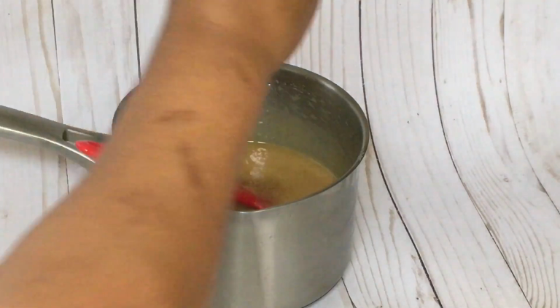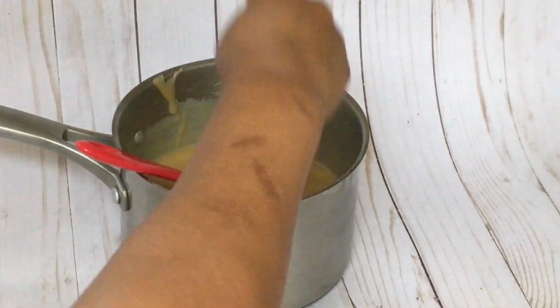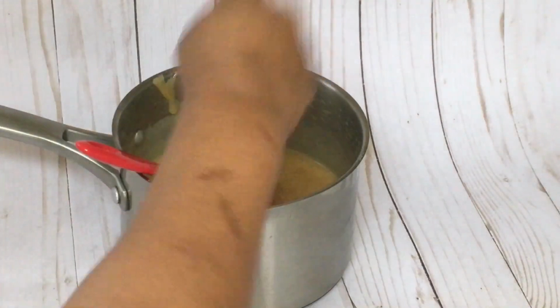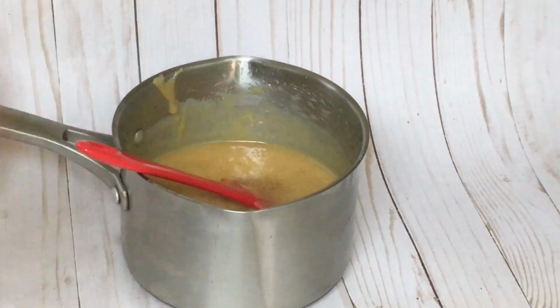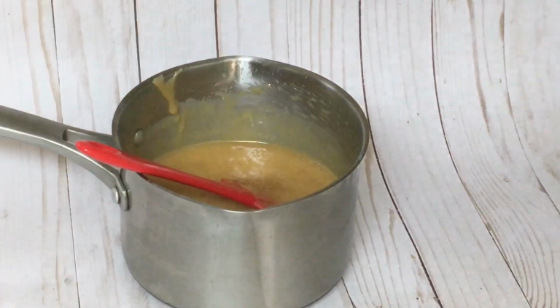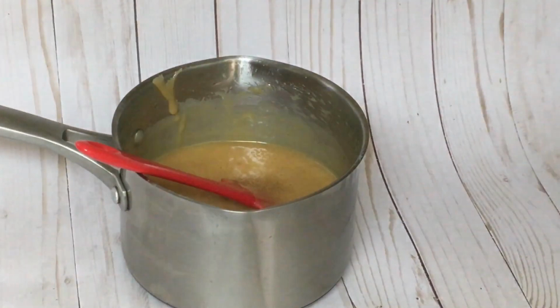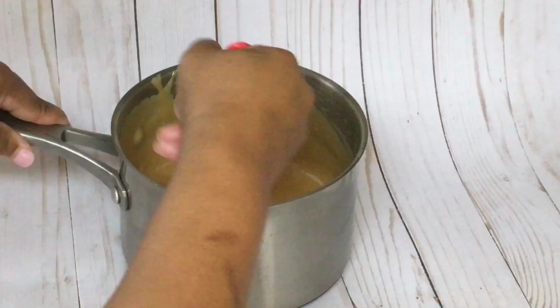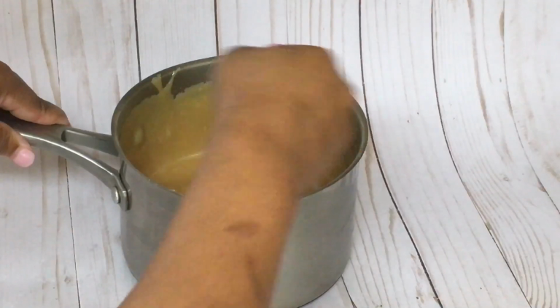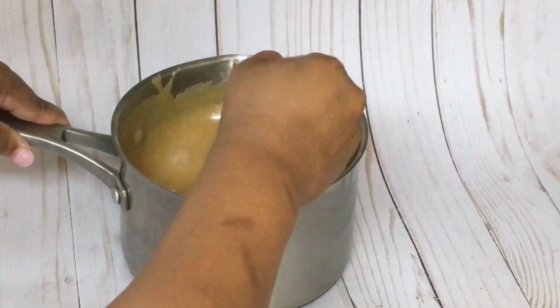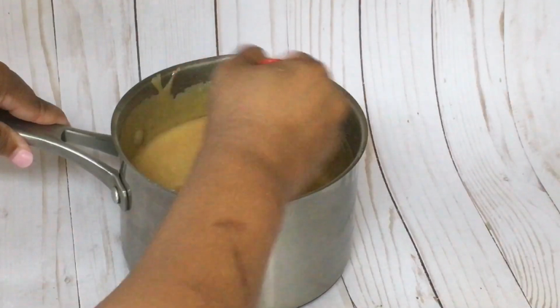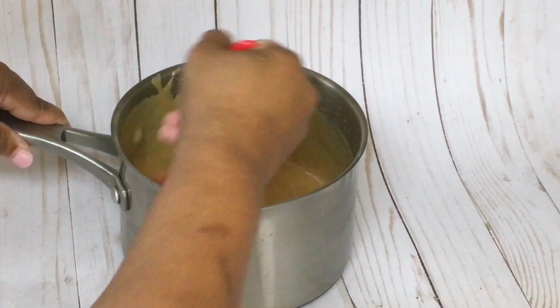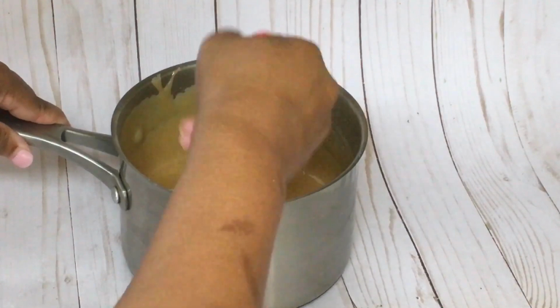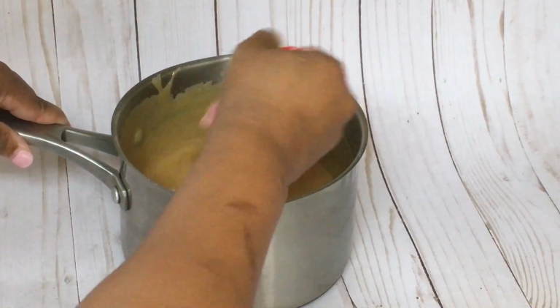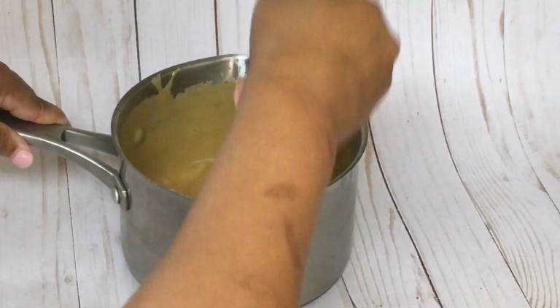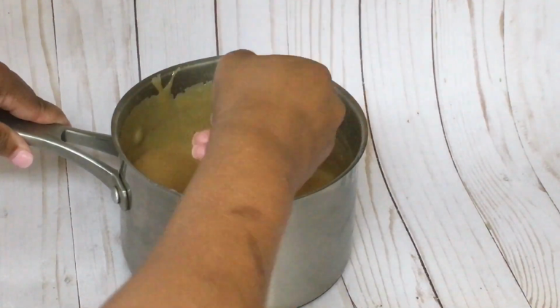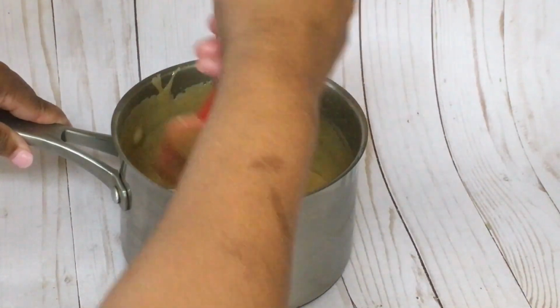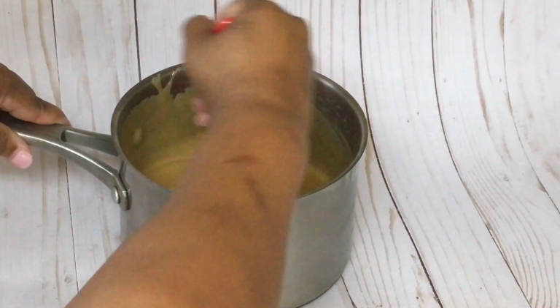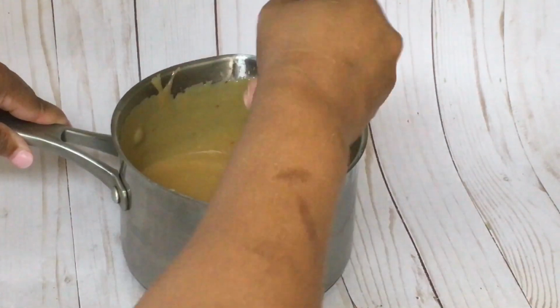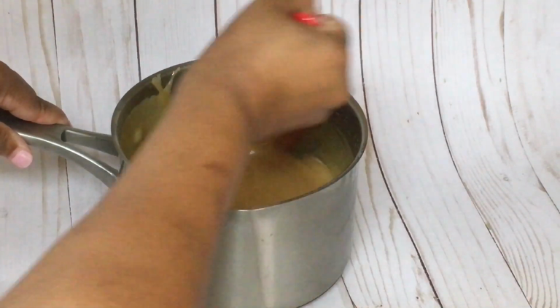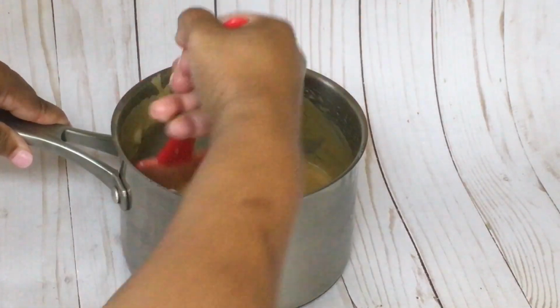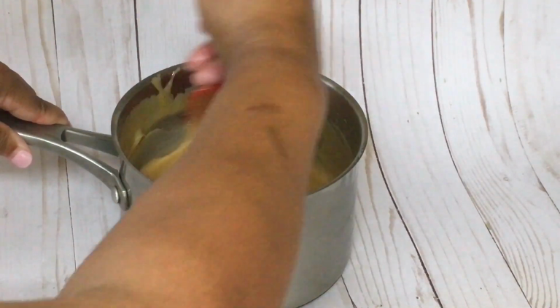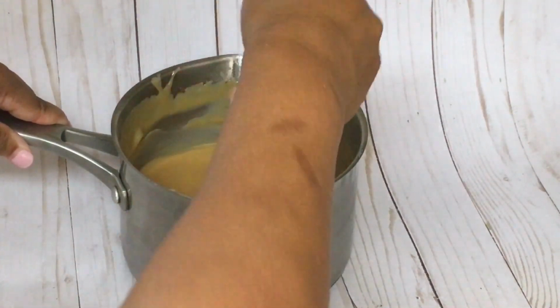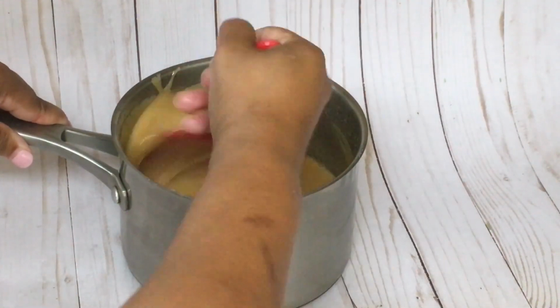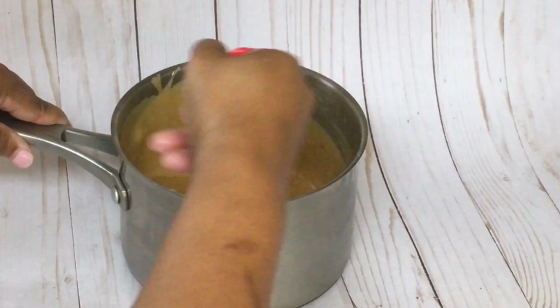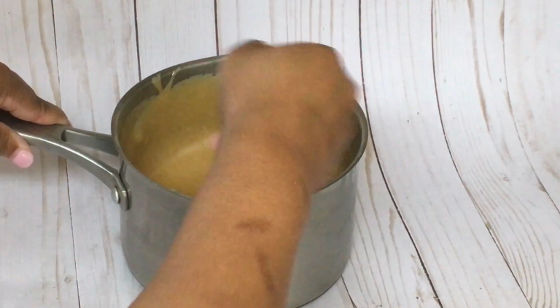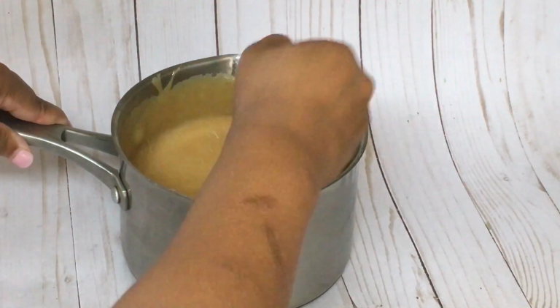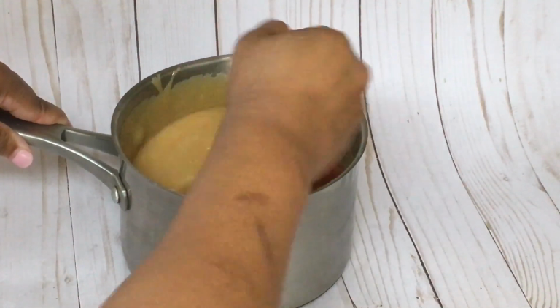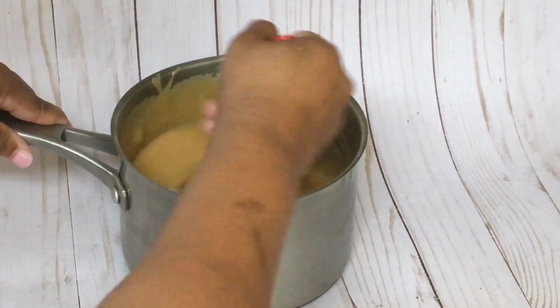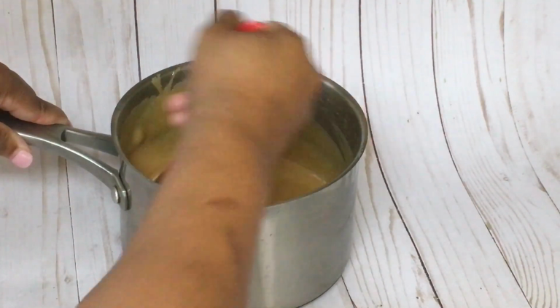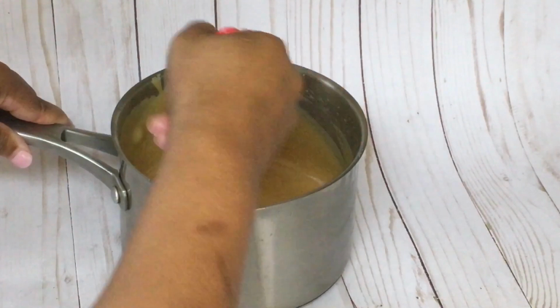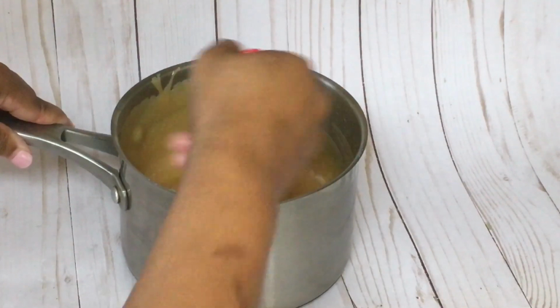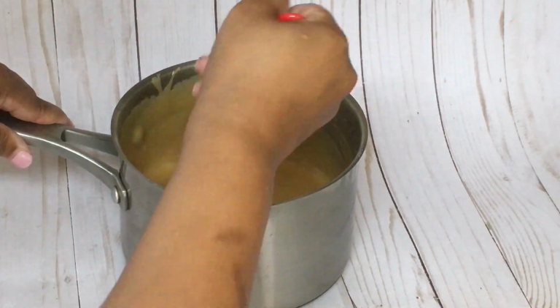Add a pinch of pumpkin spice — I had forgot to add this when I was adding all the ingredients, so you can add this at the beginning. Just a pinch.